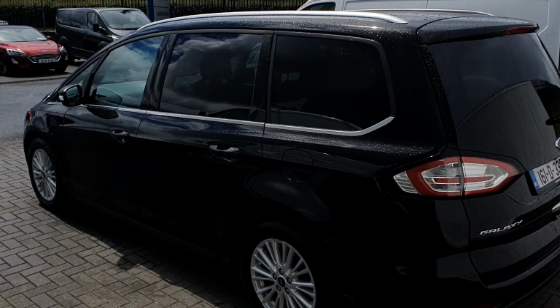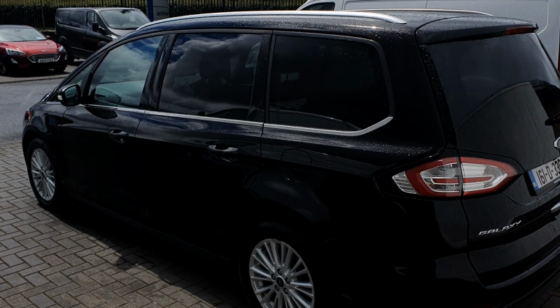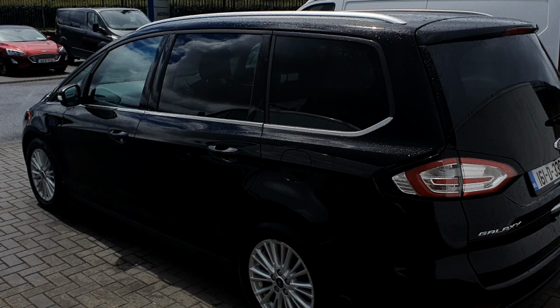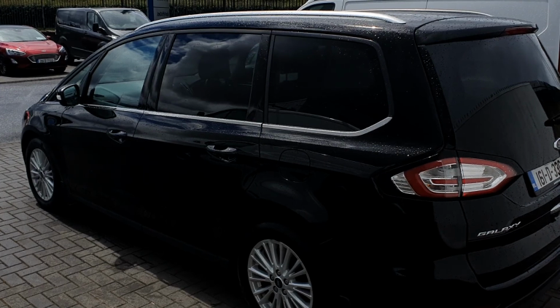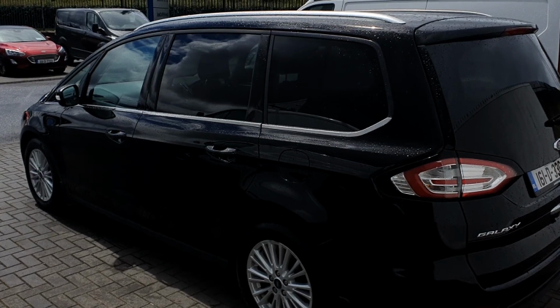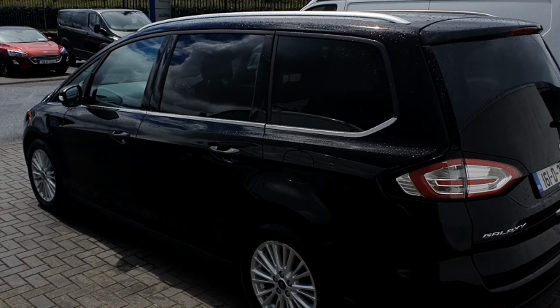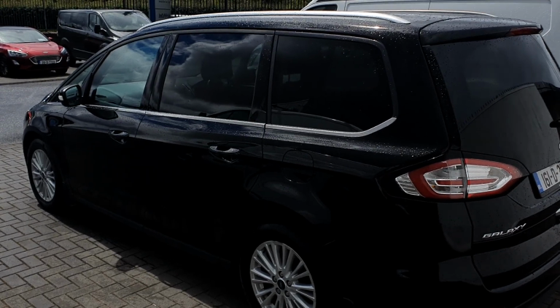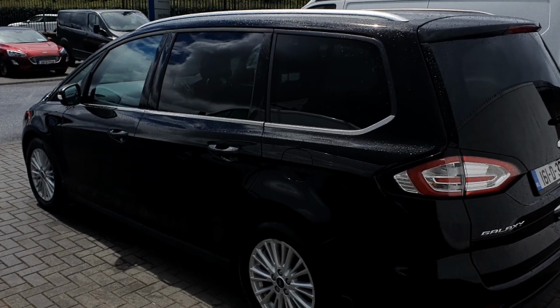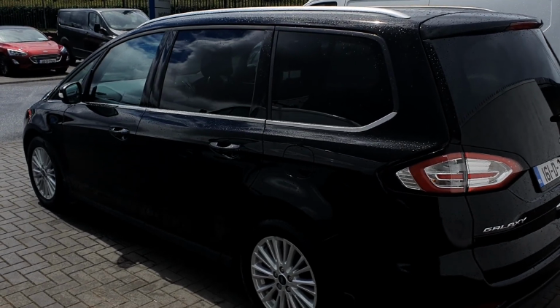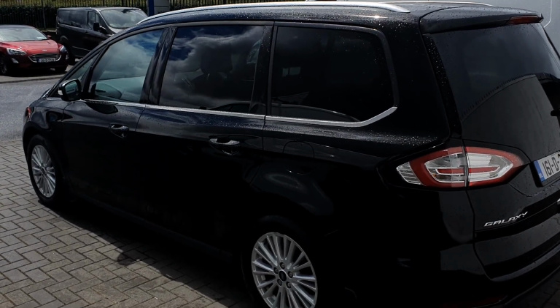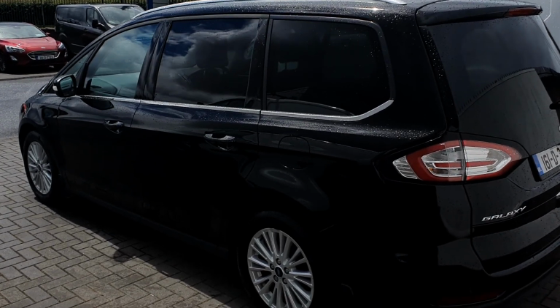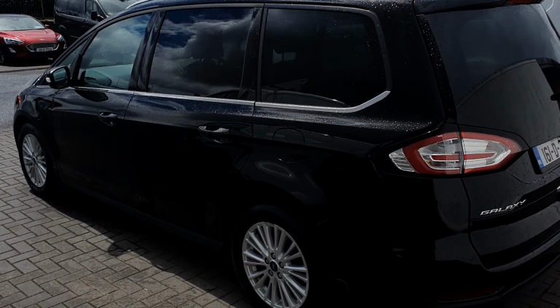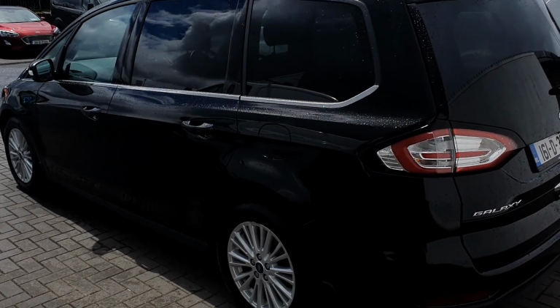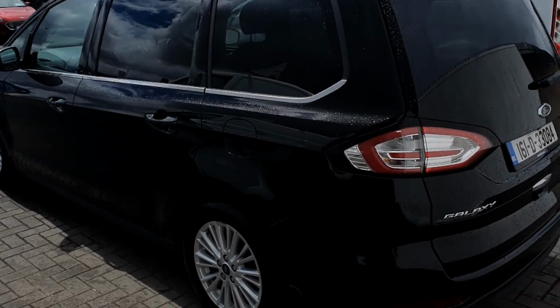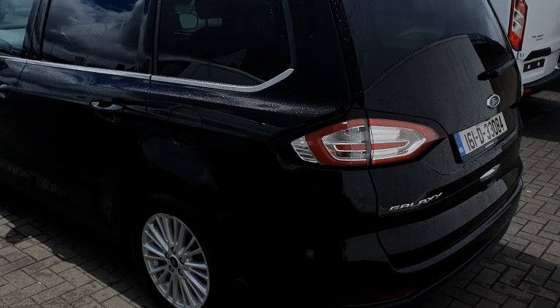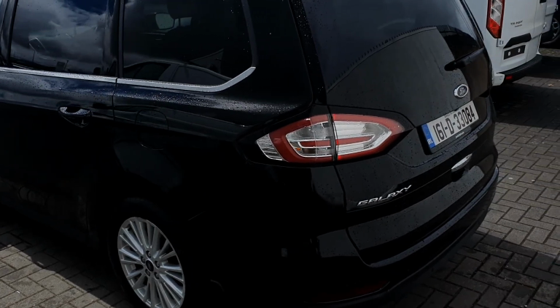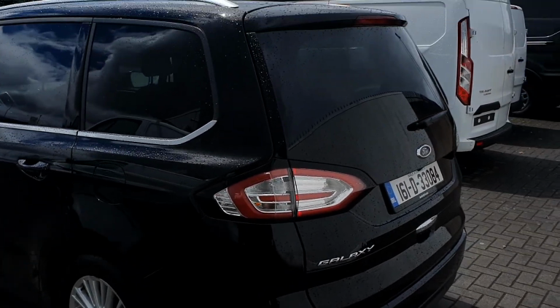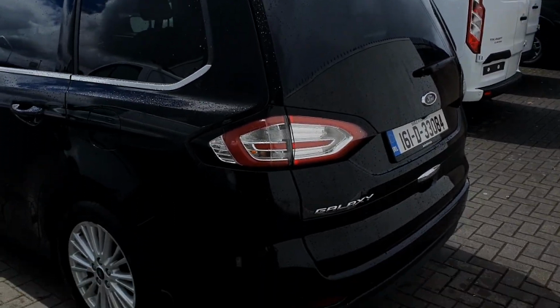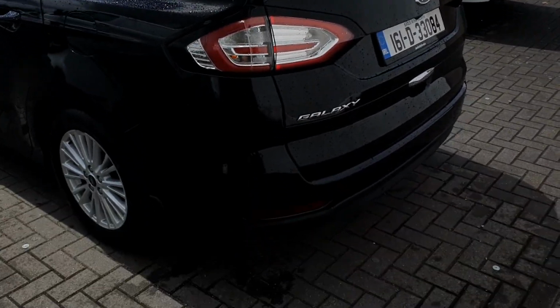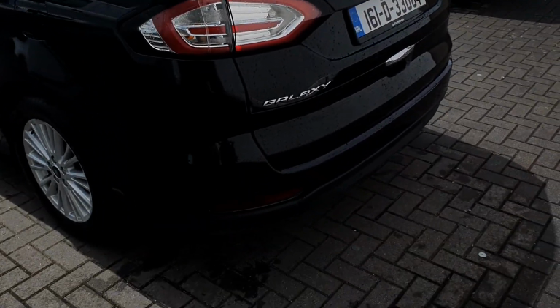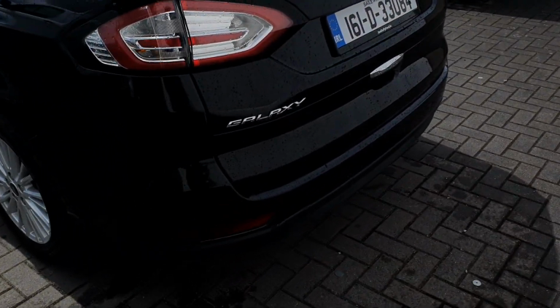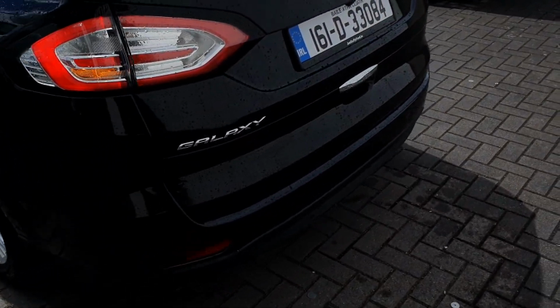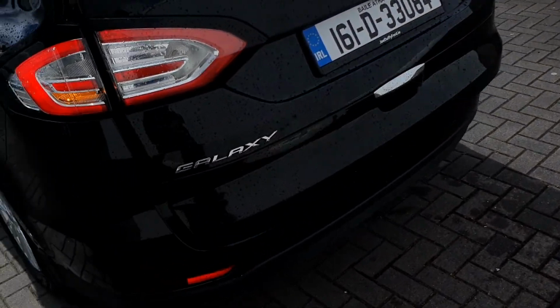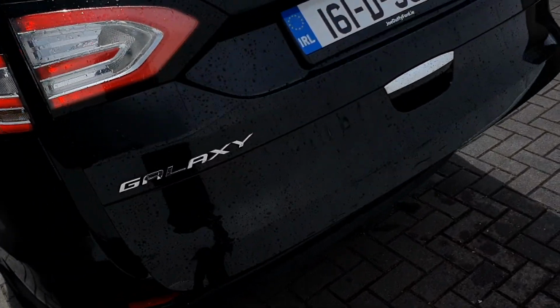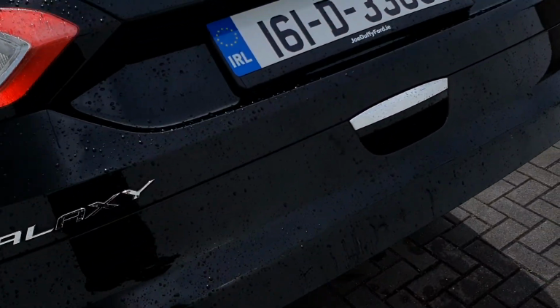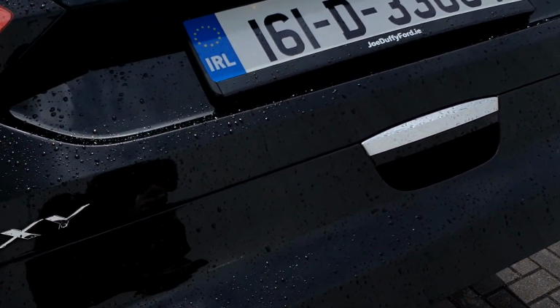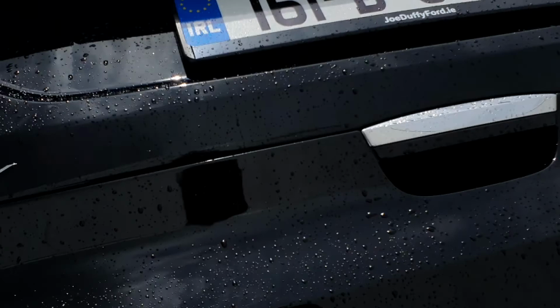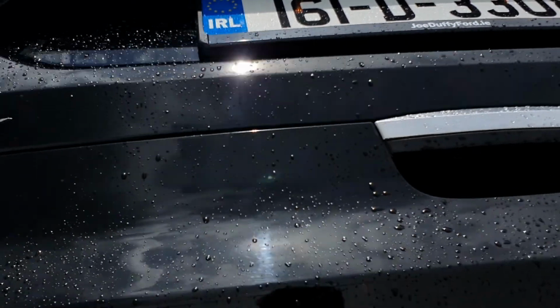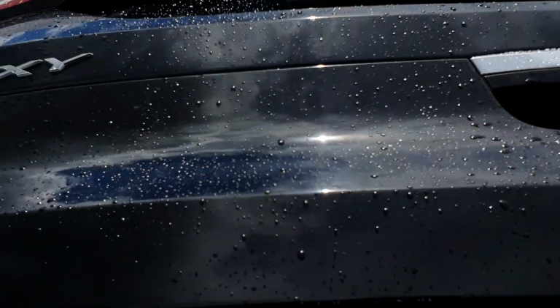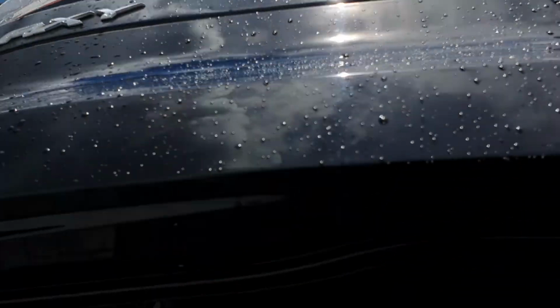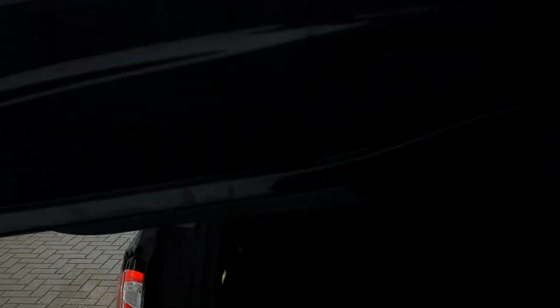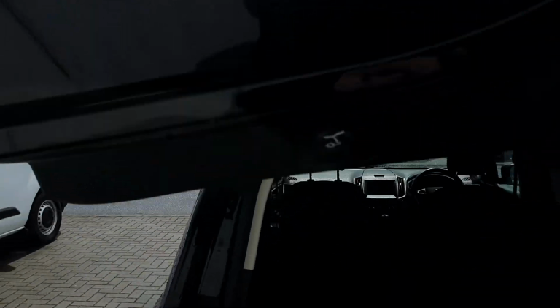At the side on top you can see it has the silver roof rails, and at the rear you can see it's equipped with rear privacy glass, rear parking sensors, reversing camera, electronic boot release, and push button.